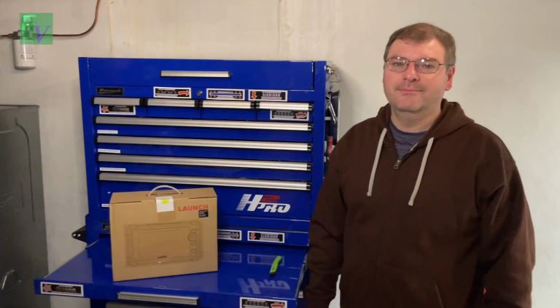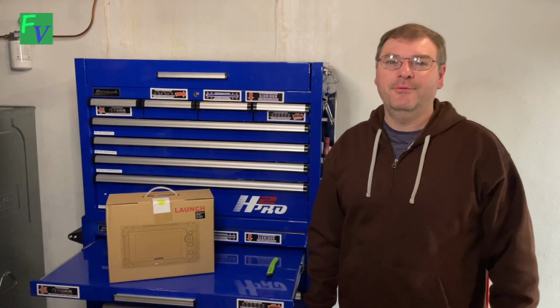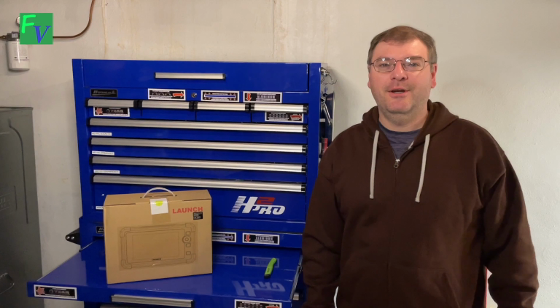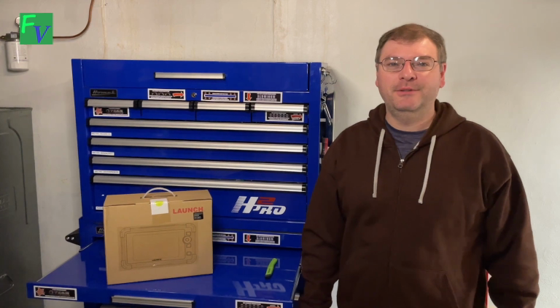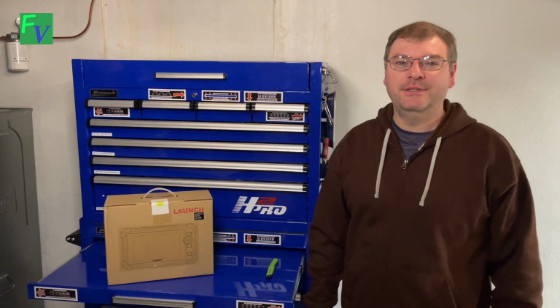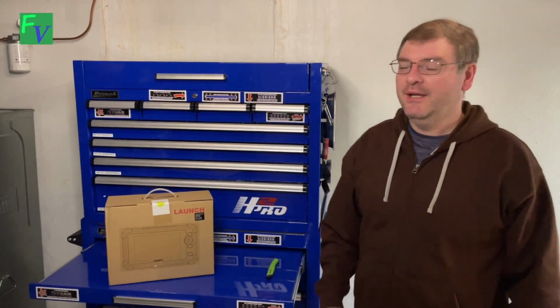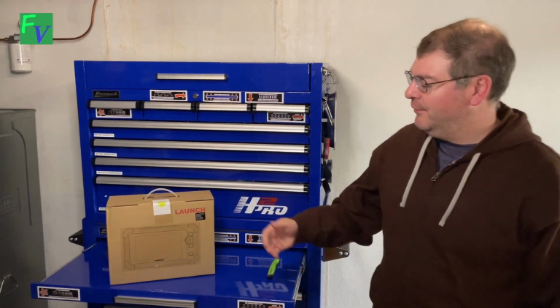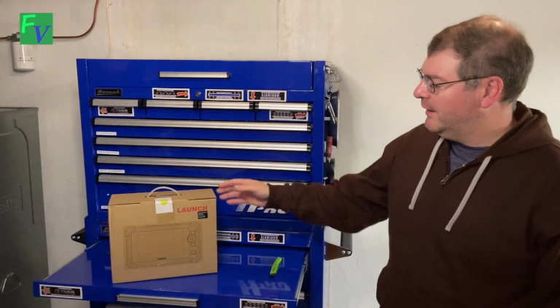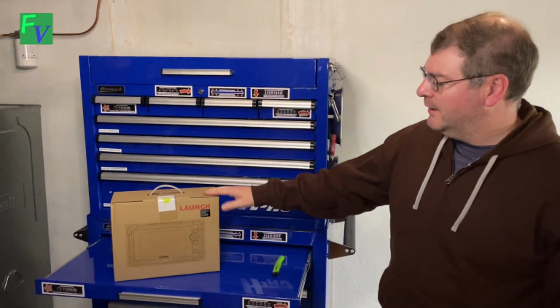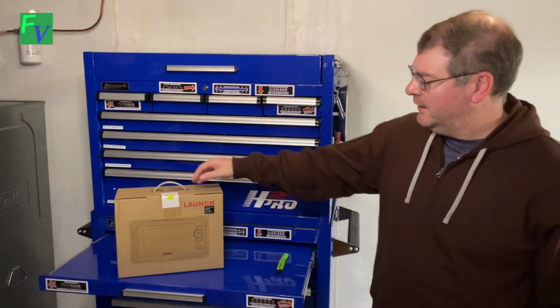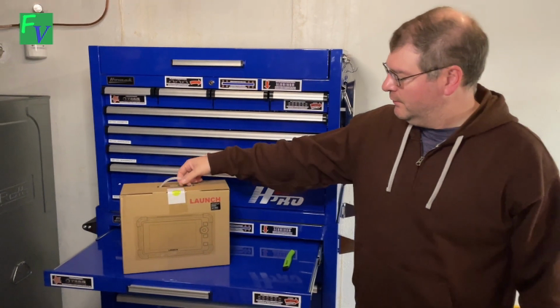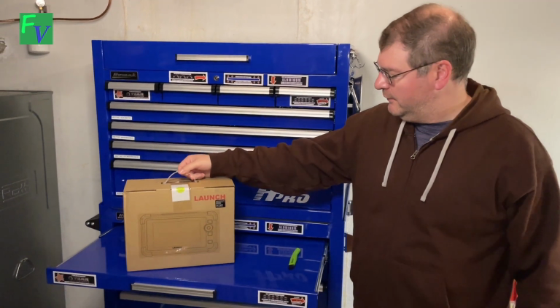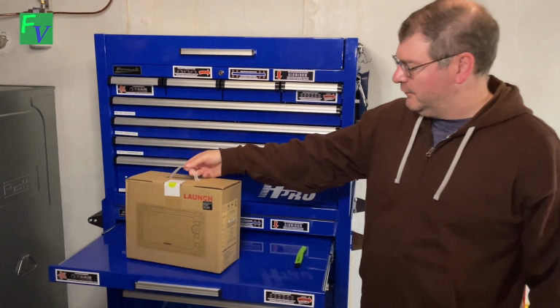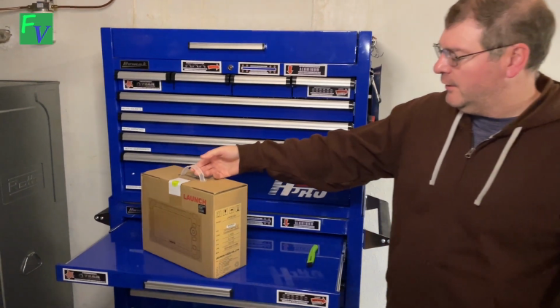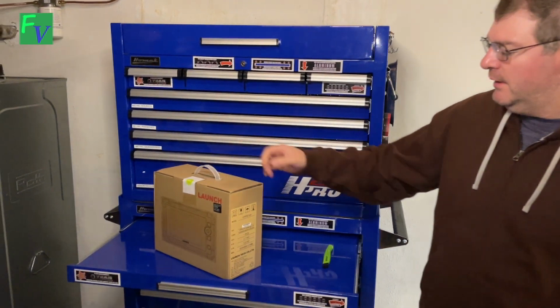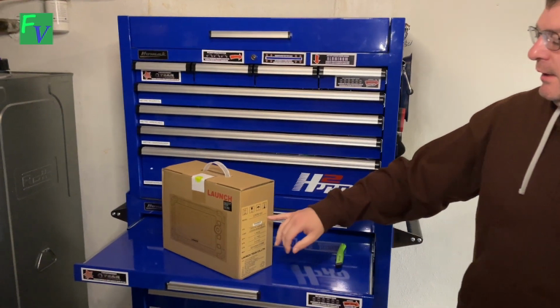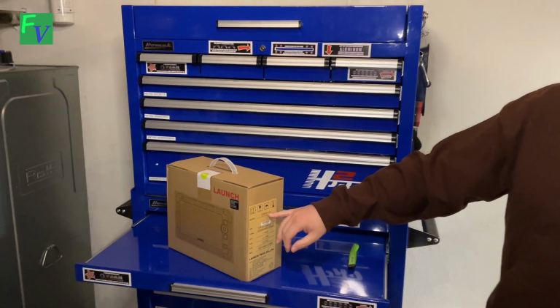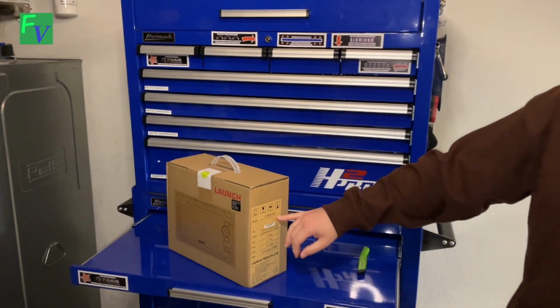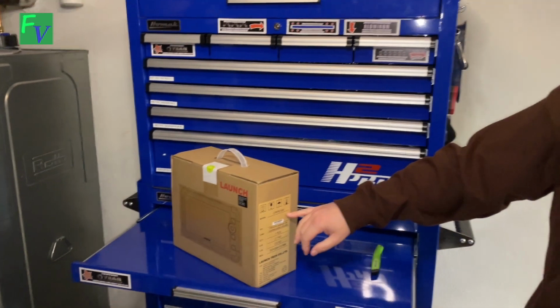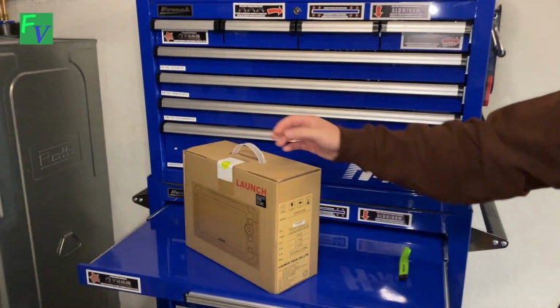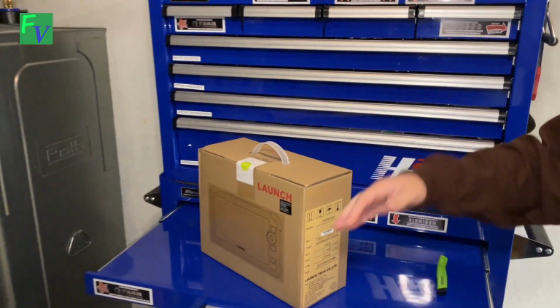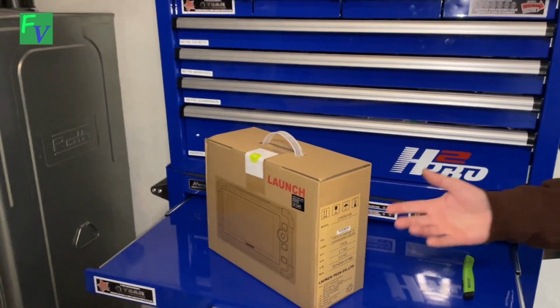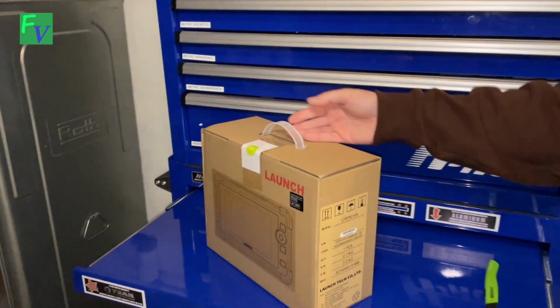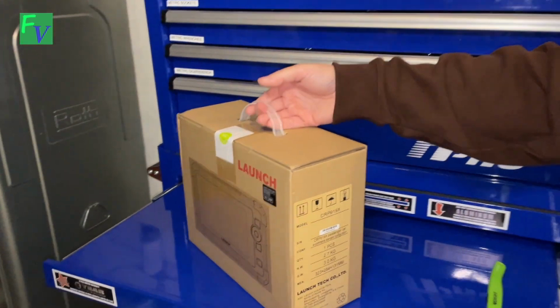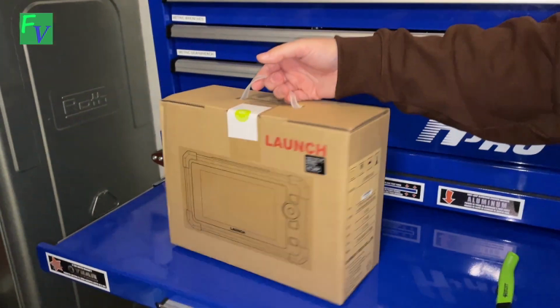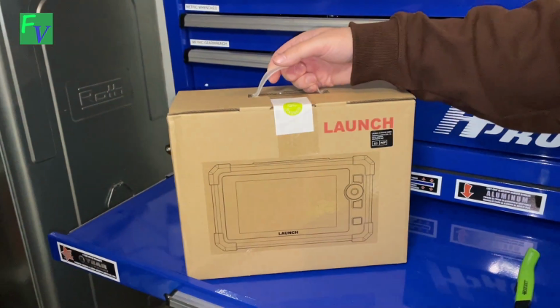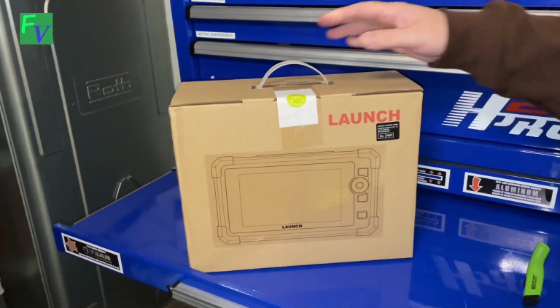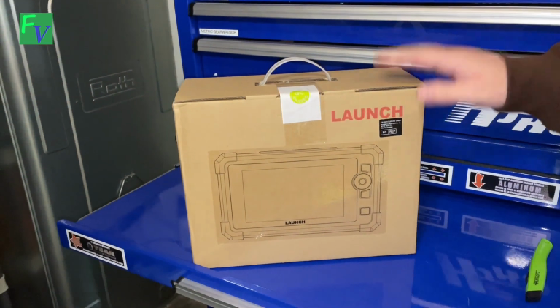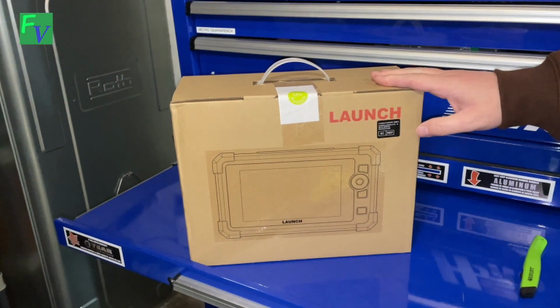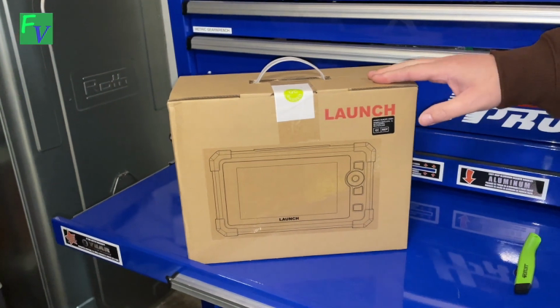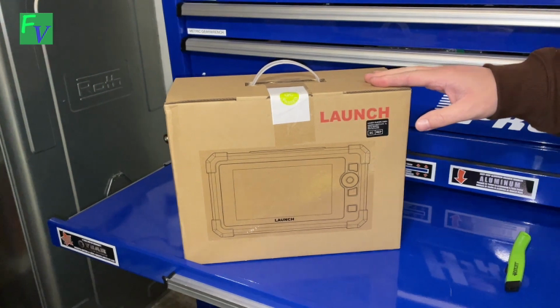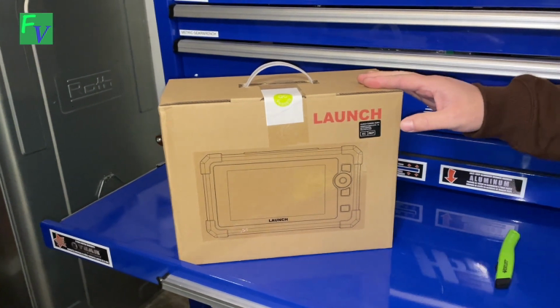Hey everyone, Tom with Fresh Vintage here. Today we're looking at our Launch scan tool, the CRP919X. It's just a fancy model name, but what this thing is, is a pretty potent tool.